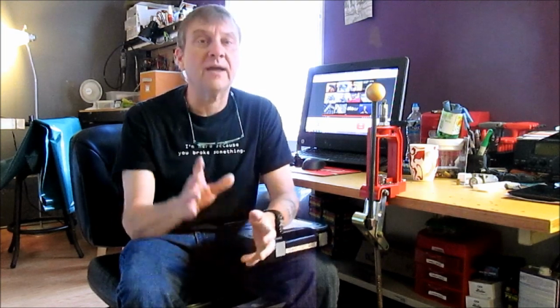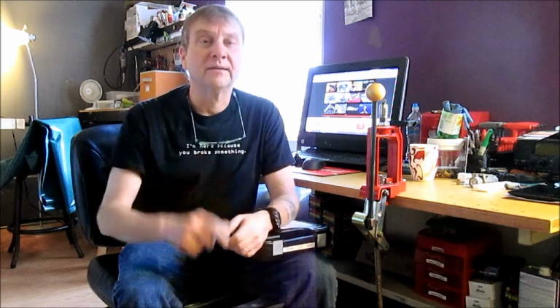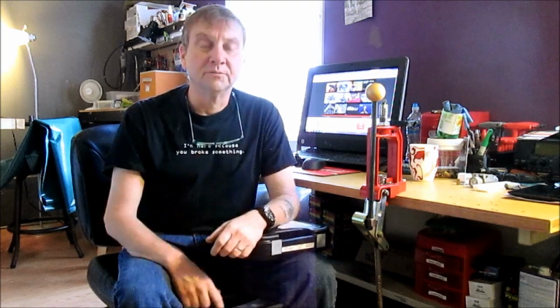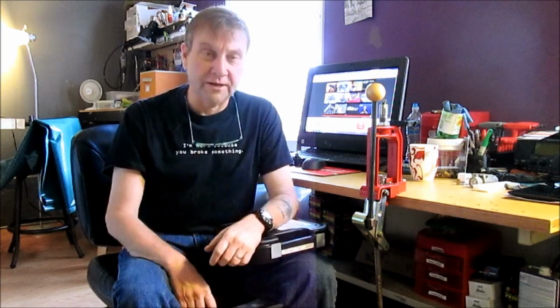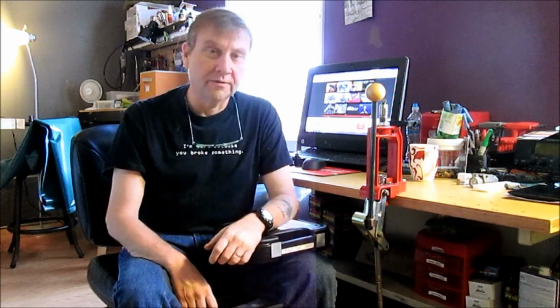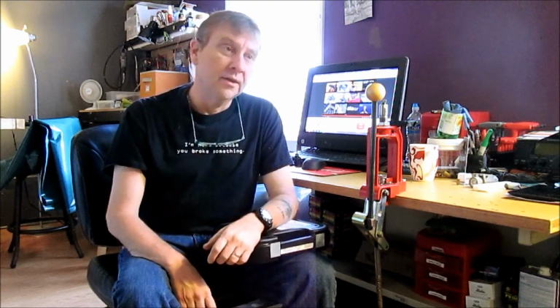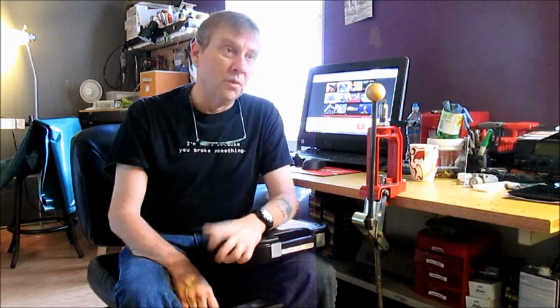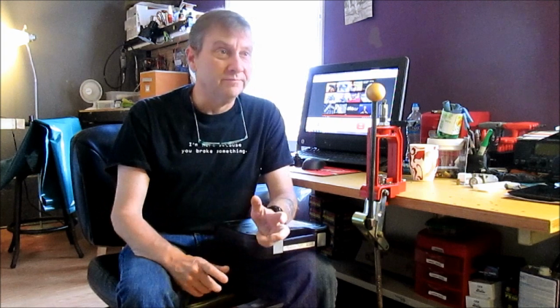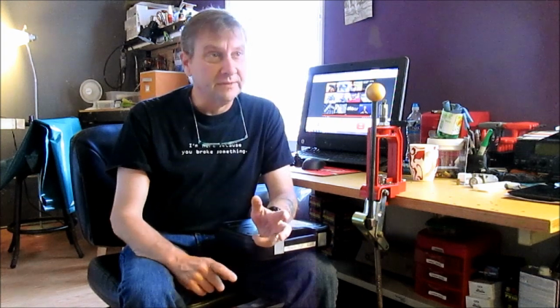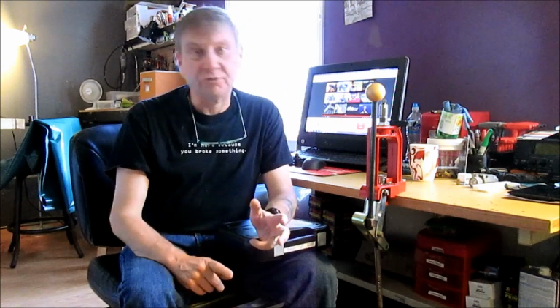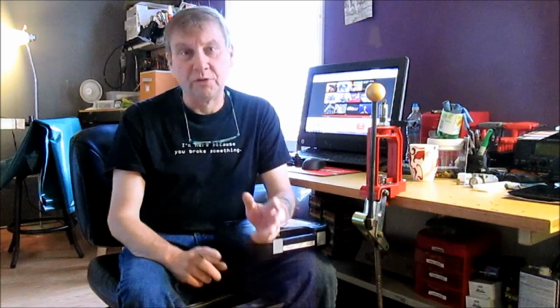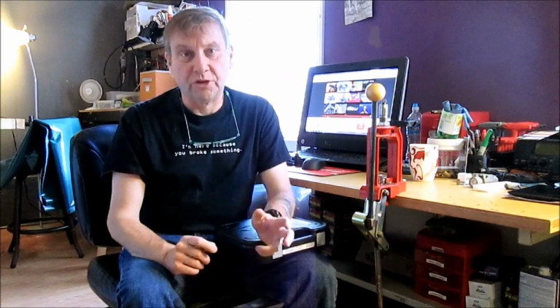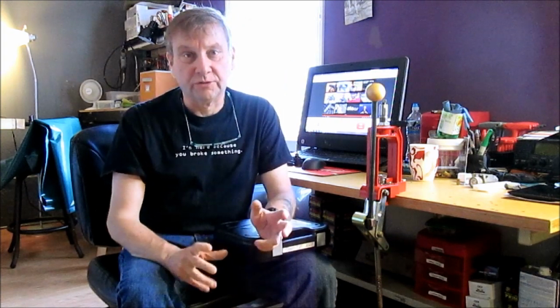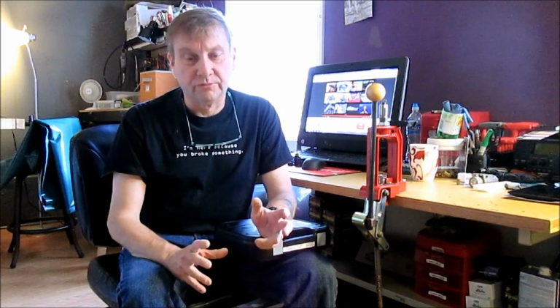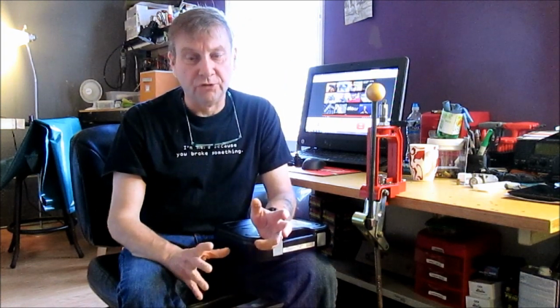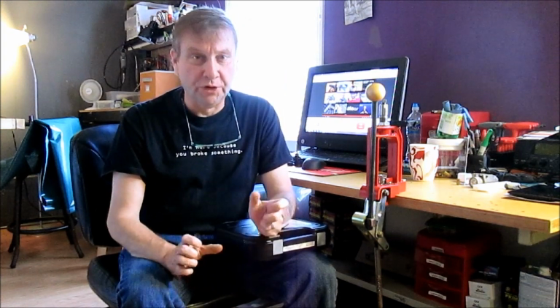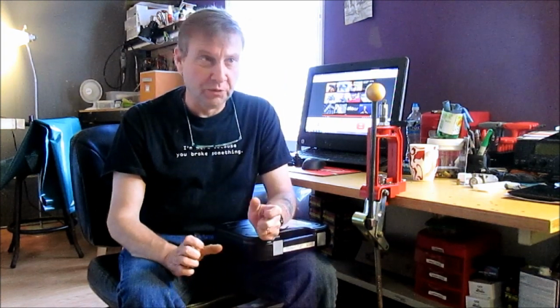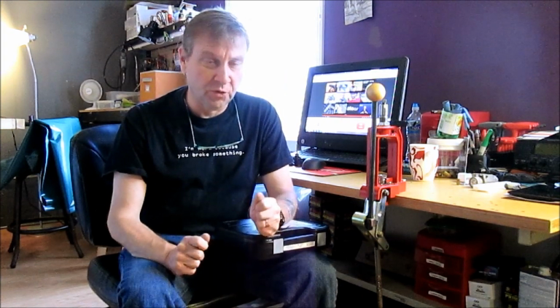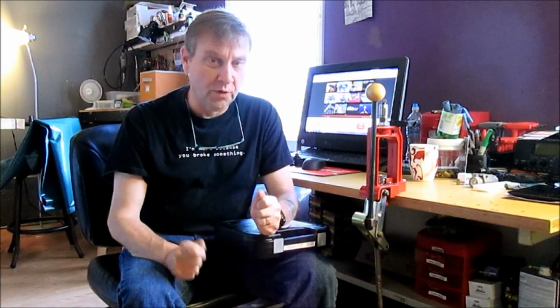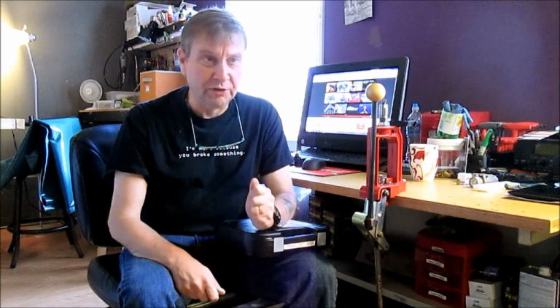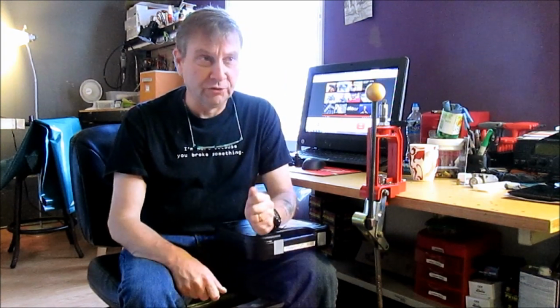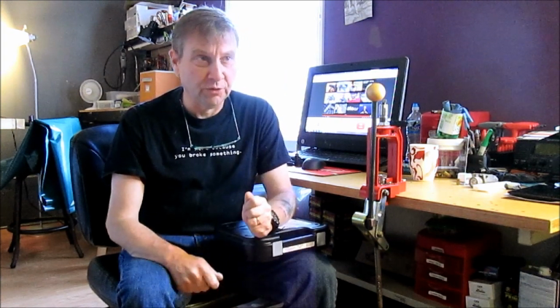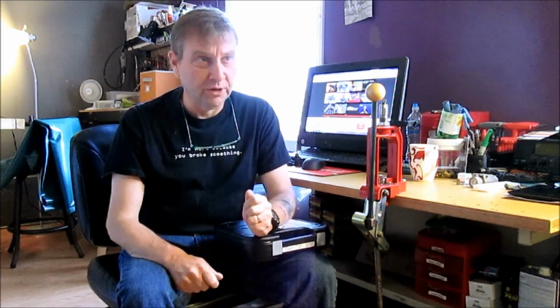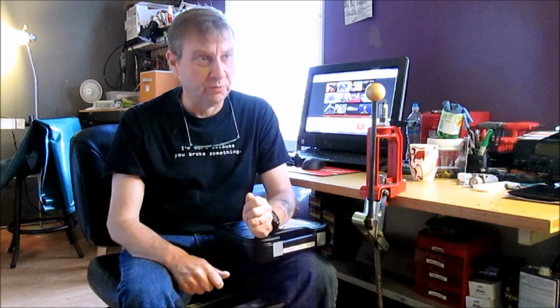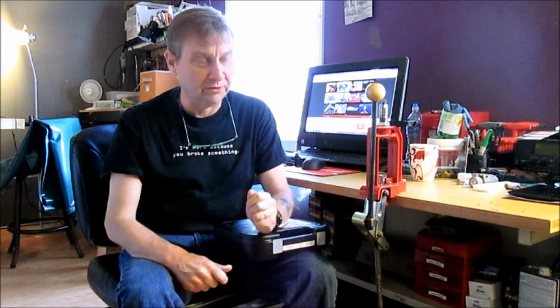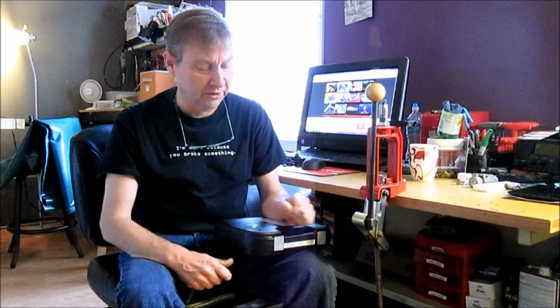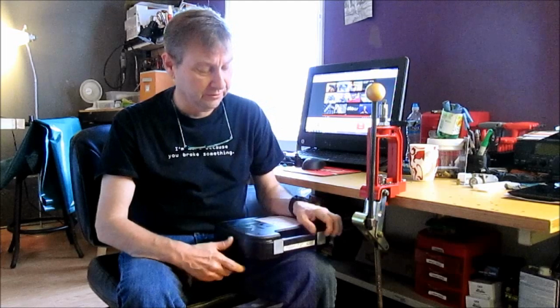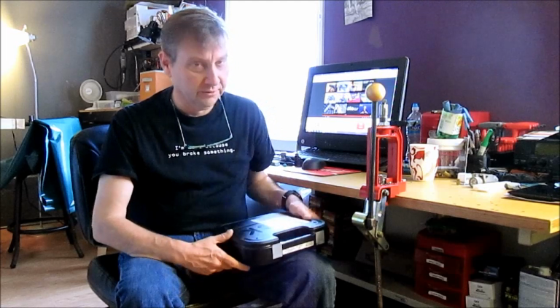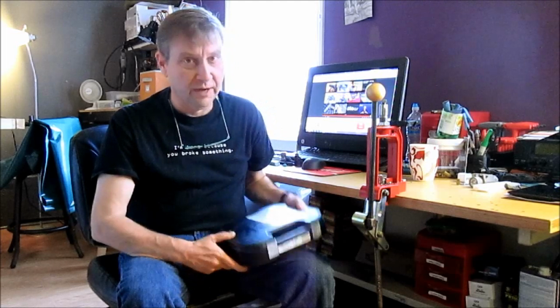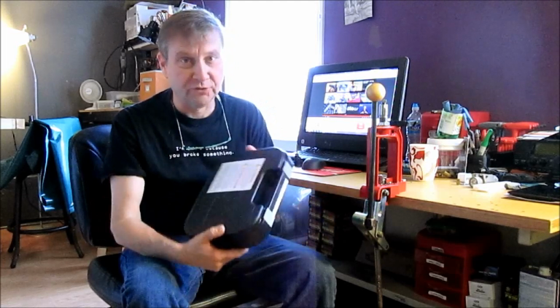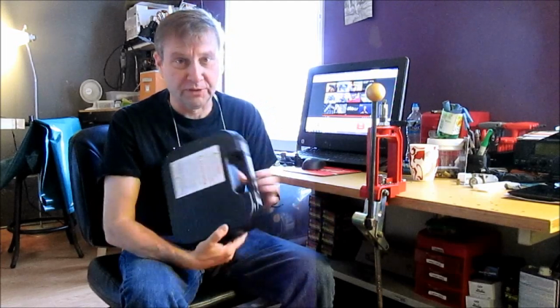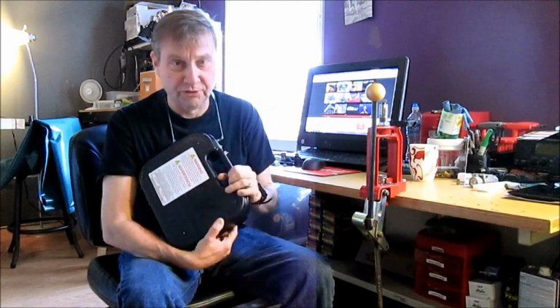Hi, Jay here. Yesterday there was a gun show in Hickory, so I went to the gun show and unsurprisingly I bought some of the gun show.